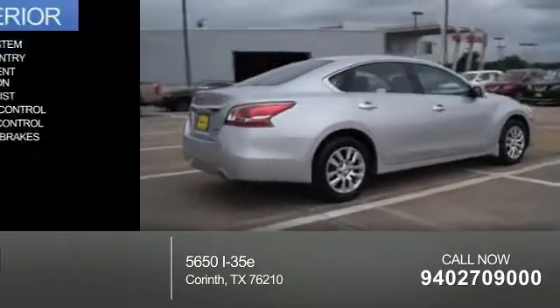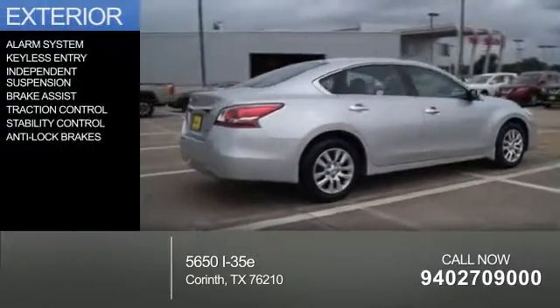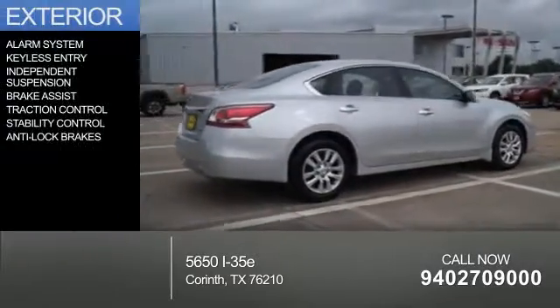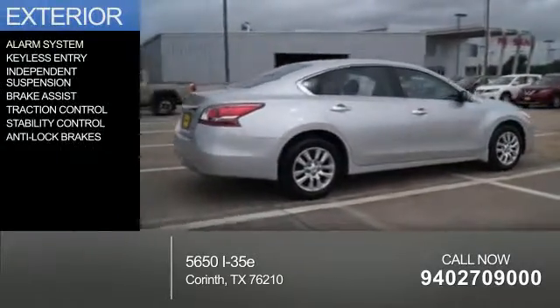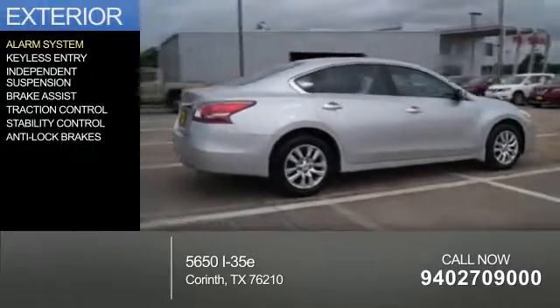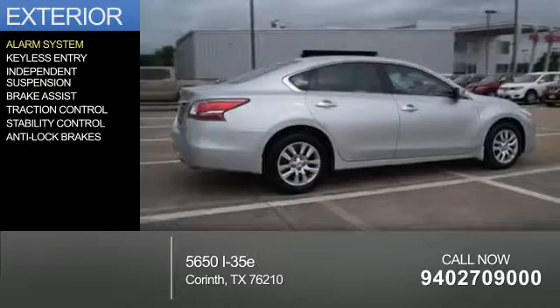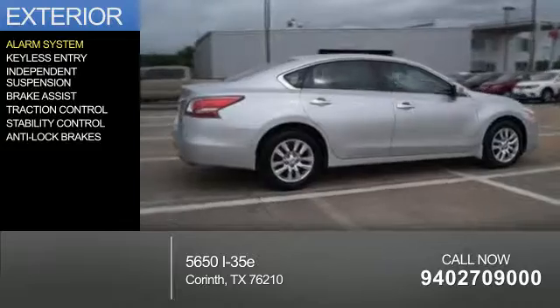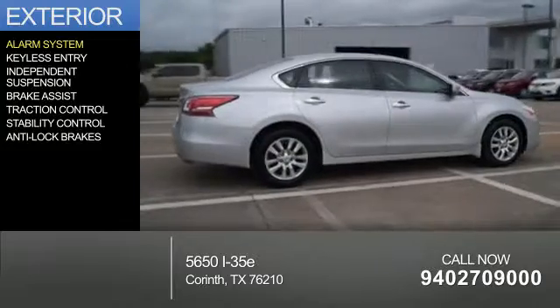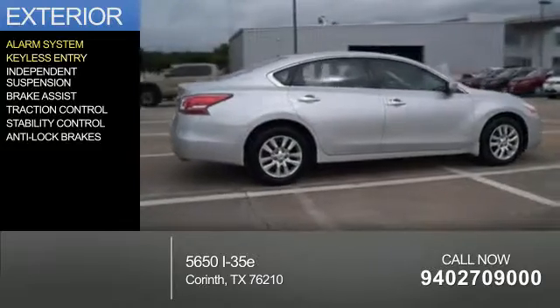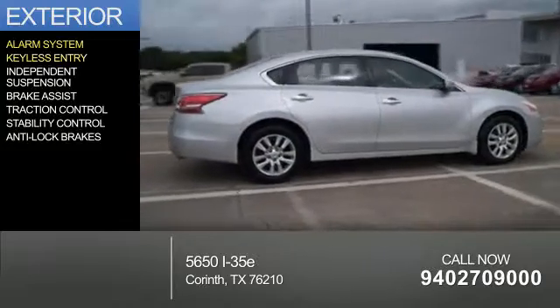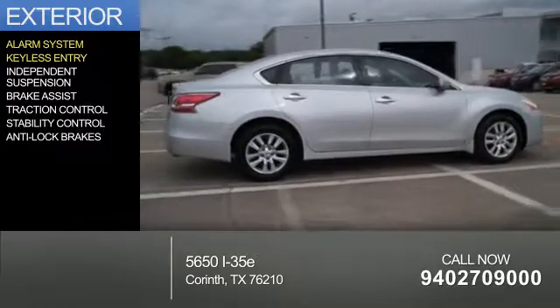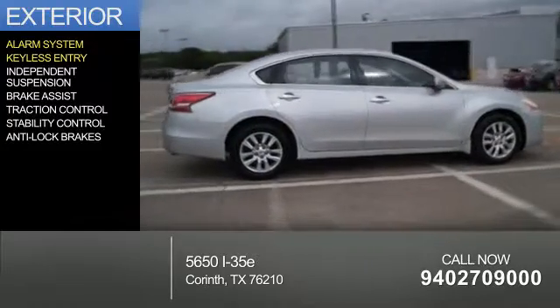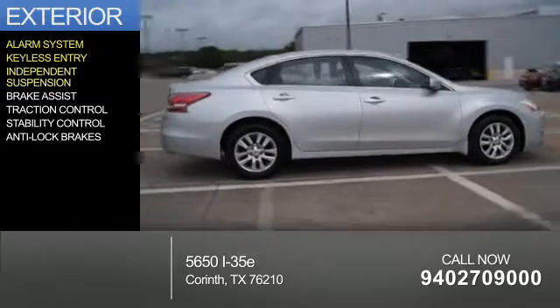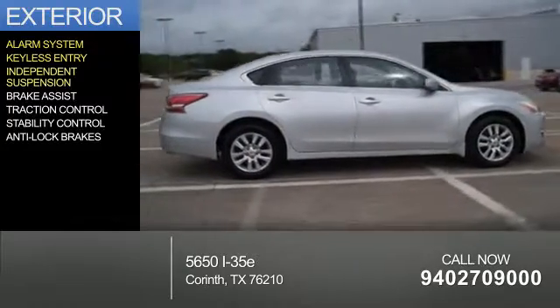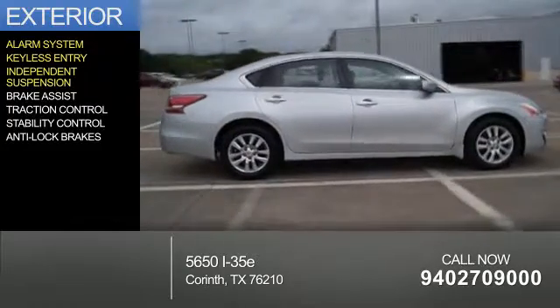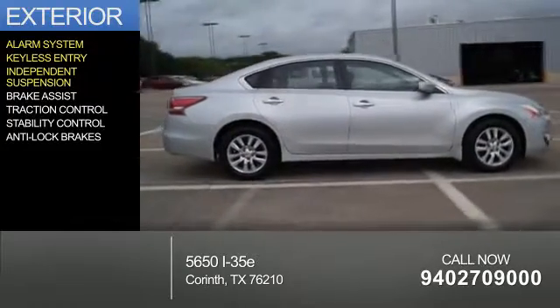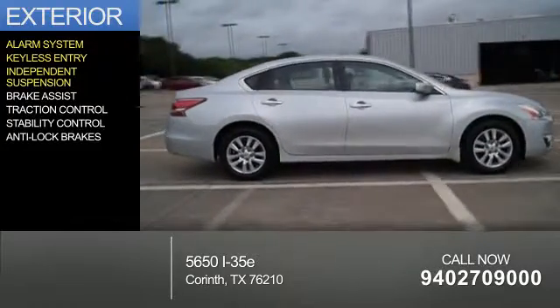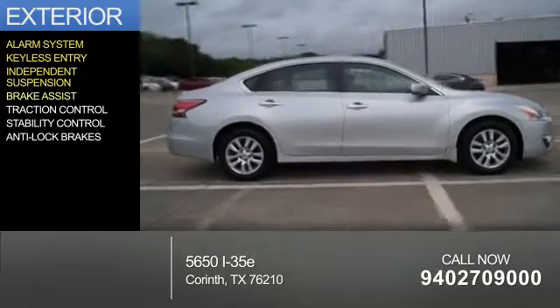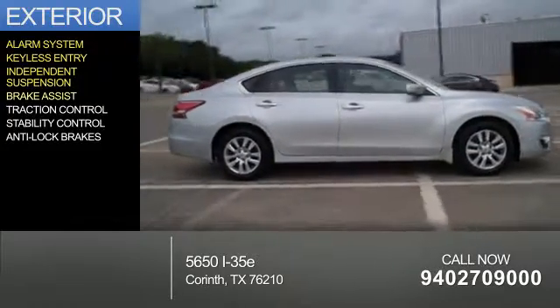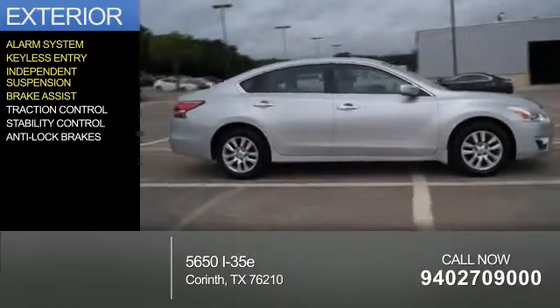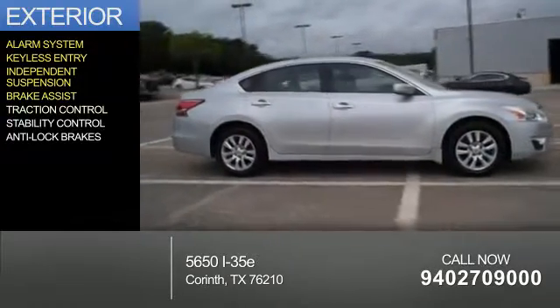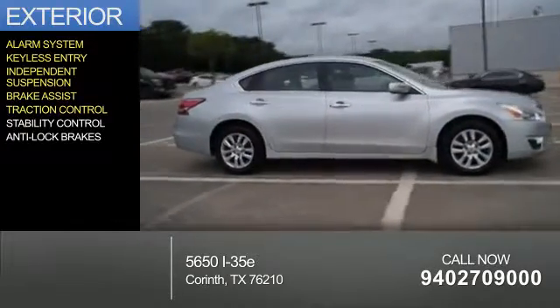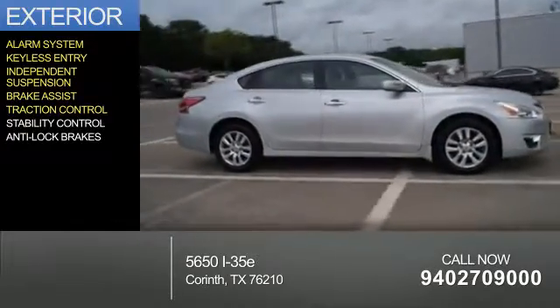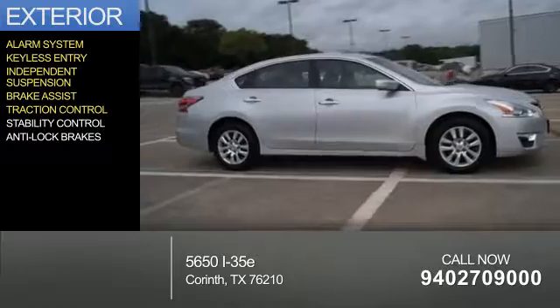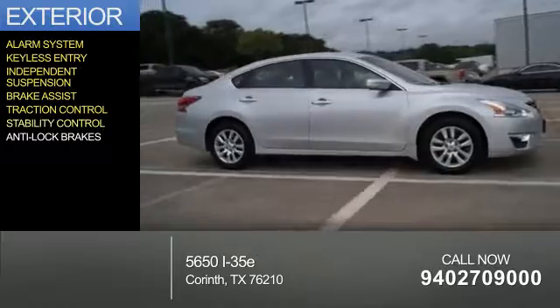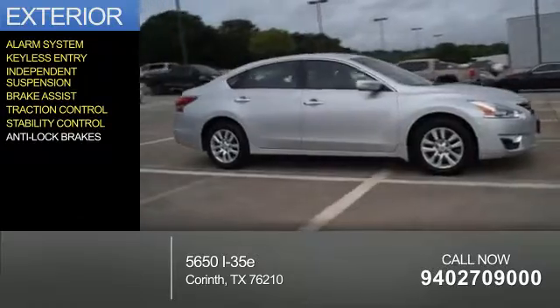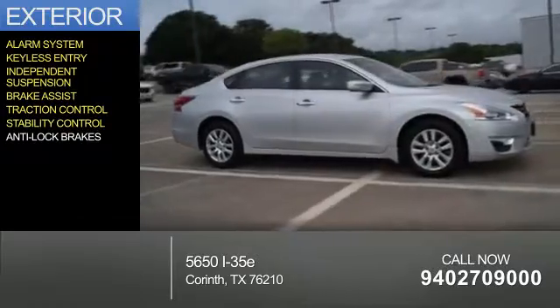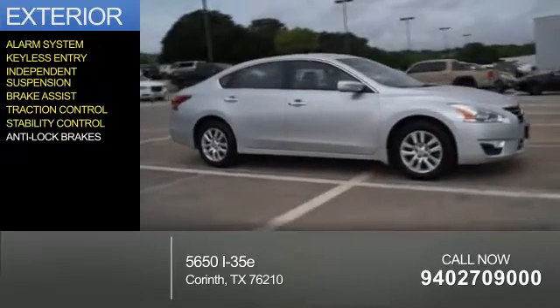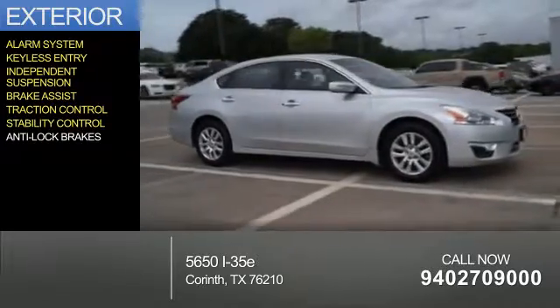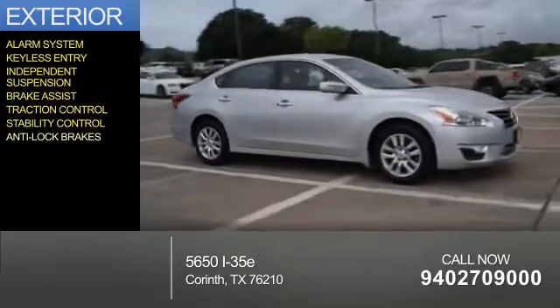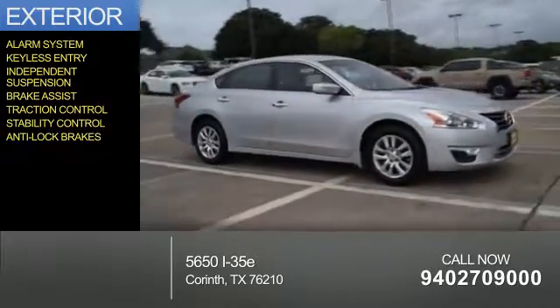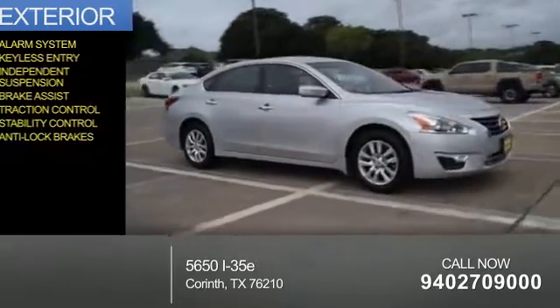The features include an alarm system, keyless entry, independent suspension, brake assist, traction control, stability control, and anti-lock brakes.